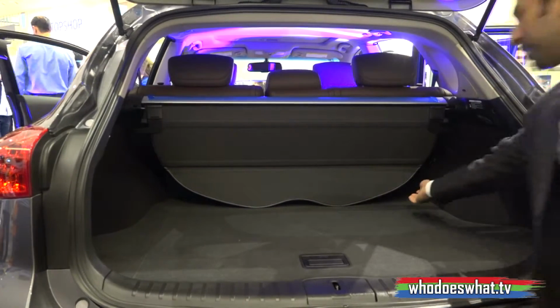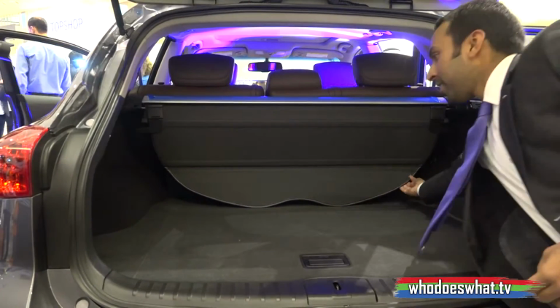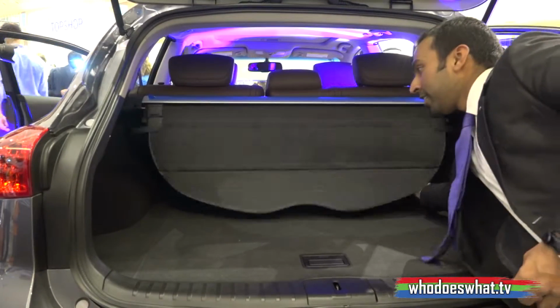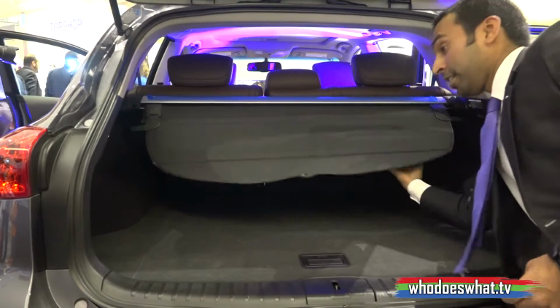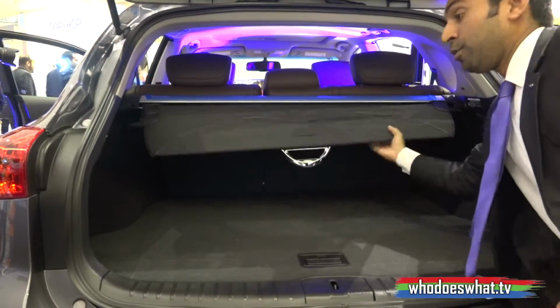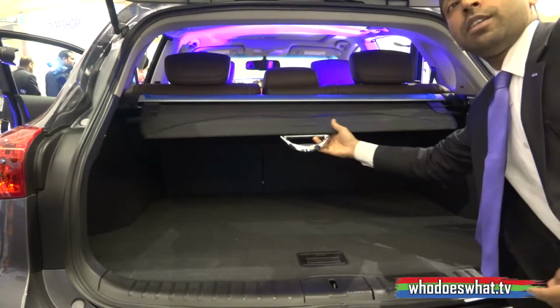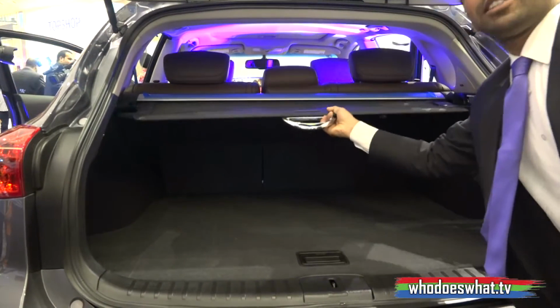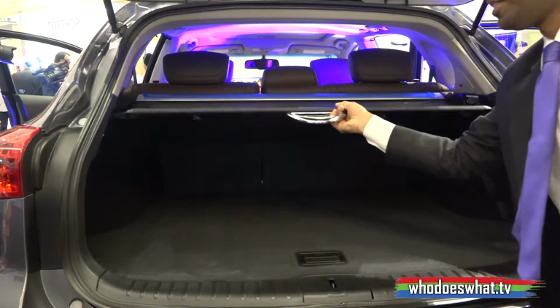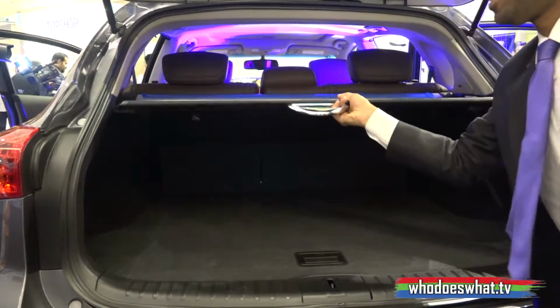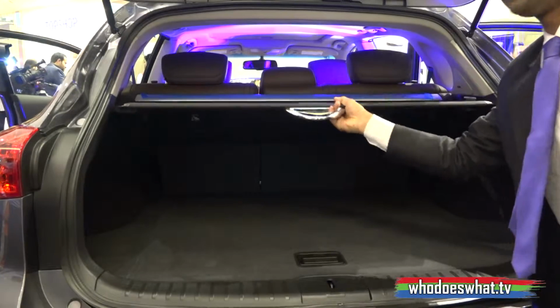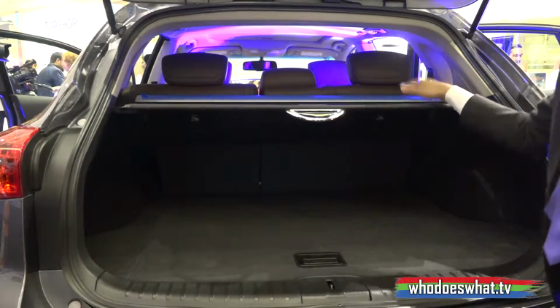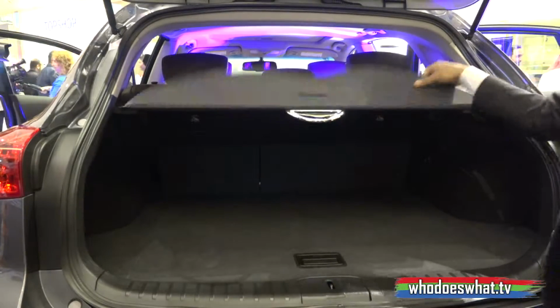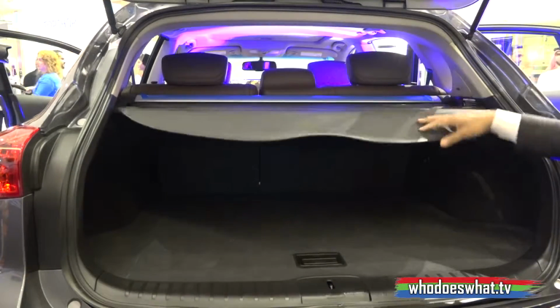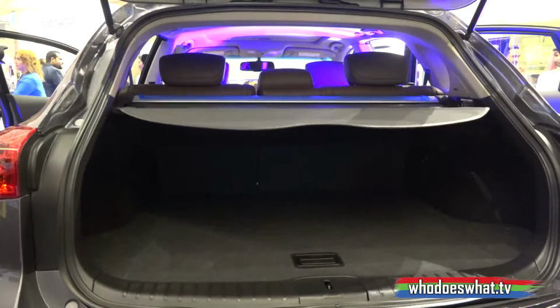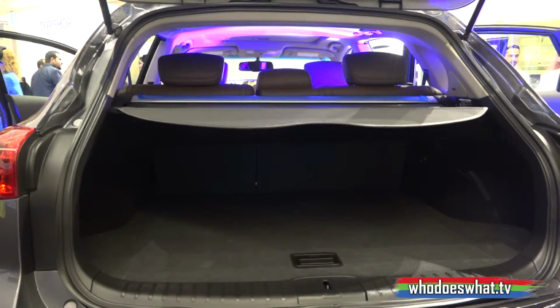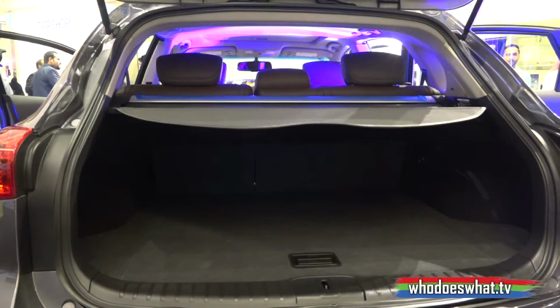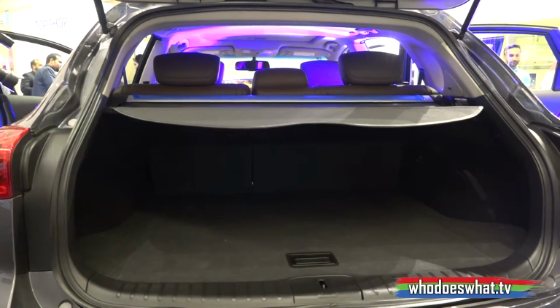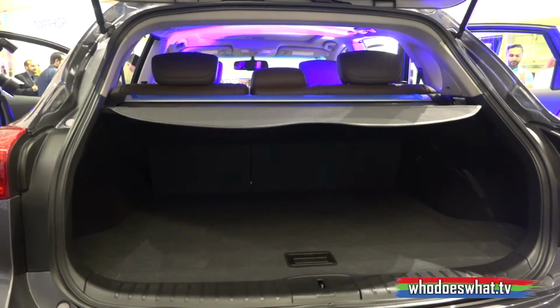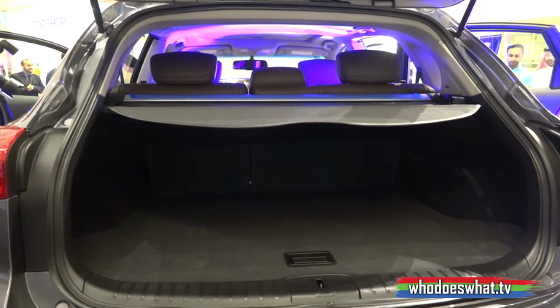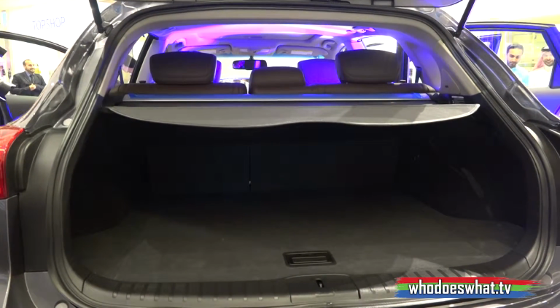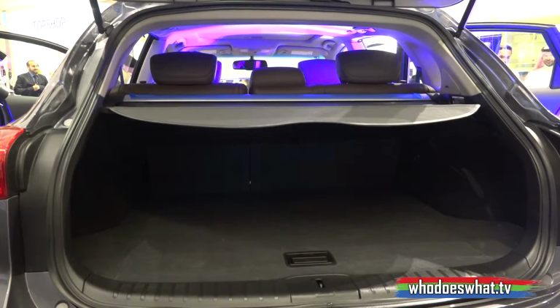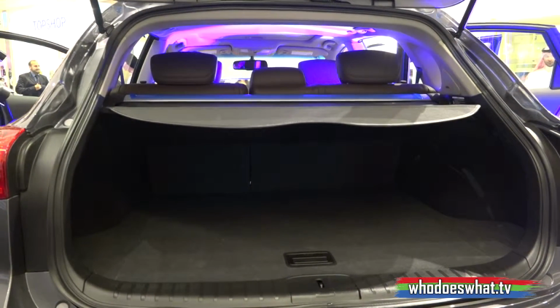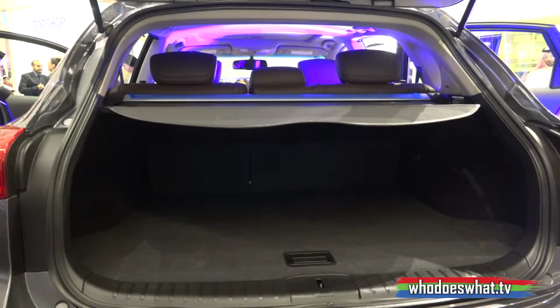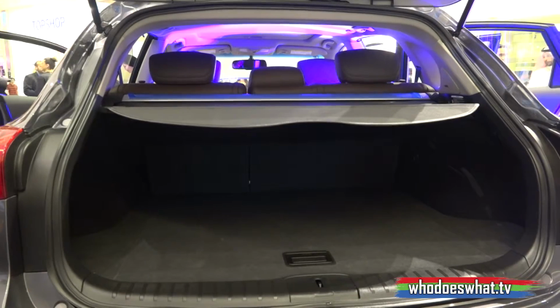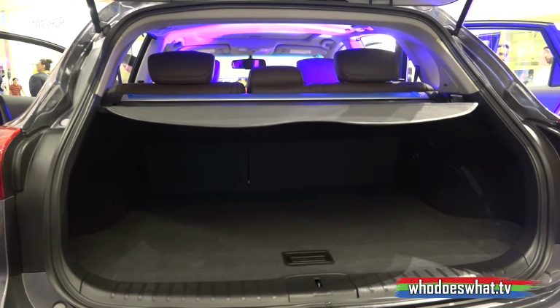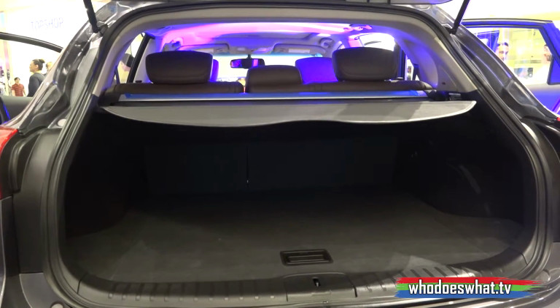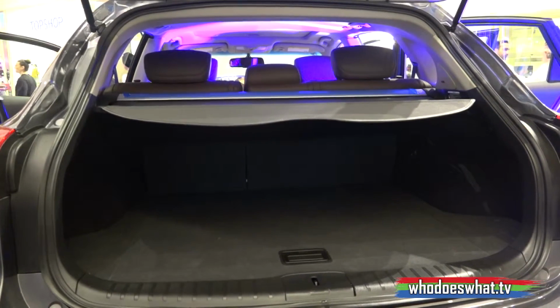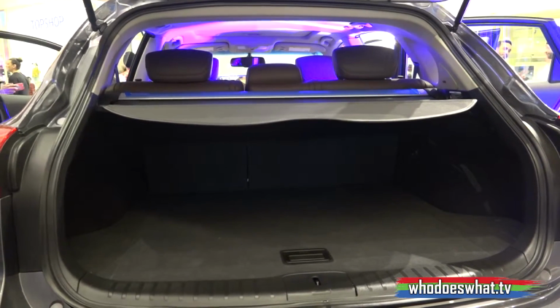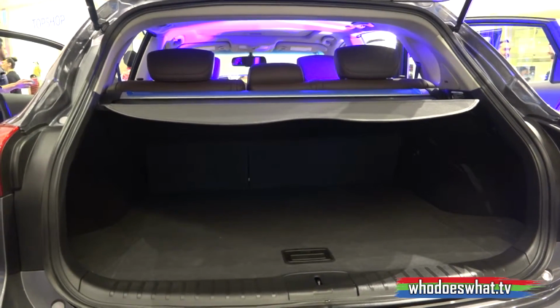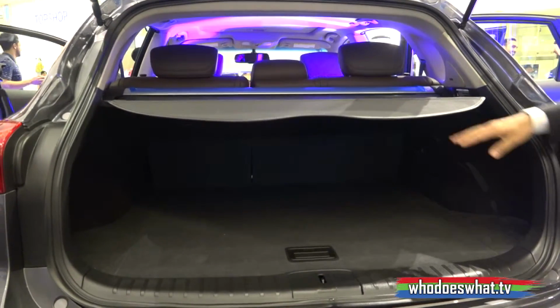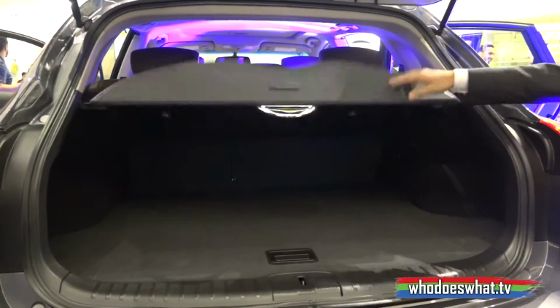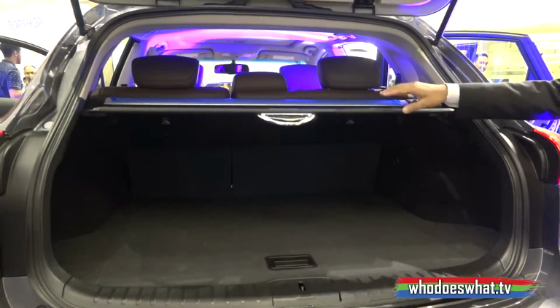The Infiniti QX50 comes in seven exterior colors and three interior colors, giving you the premium comfort and the choice to keep you happy.